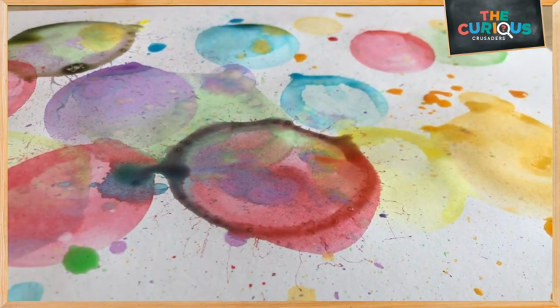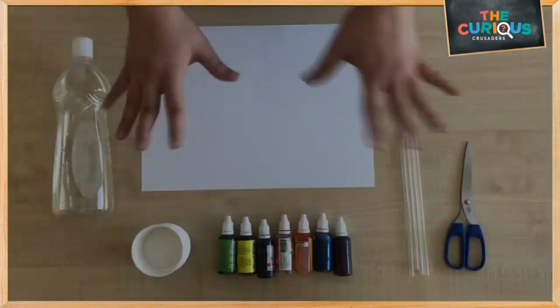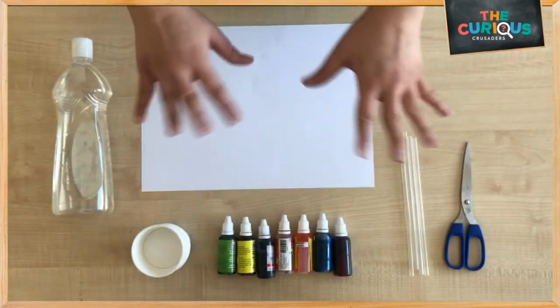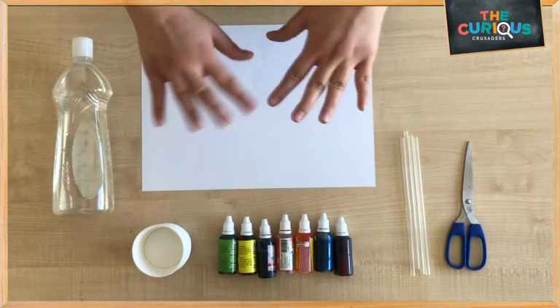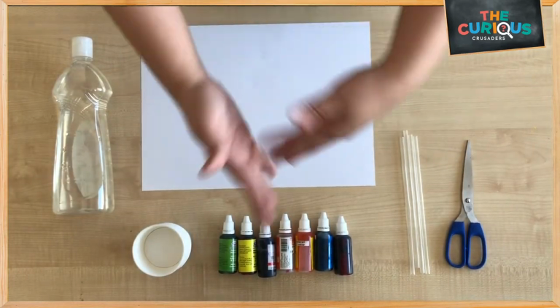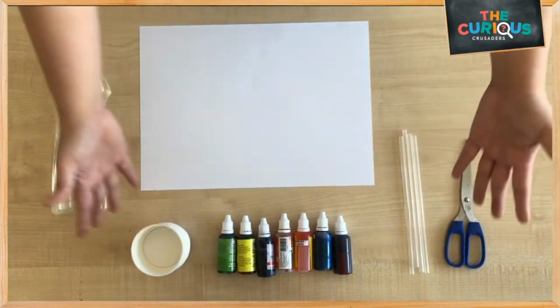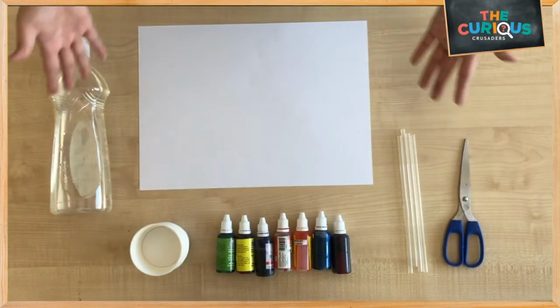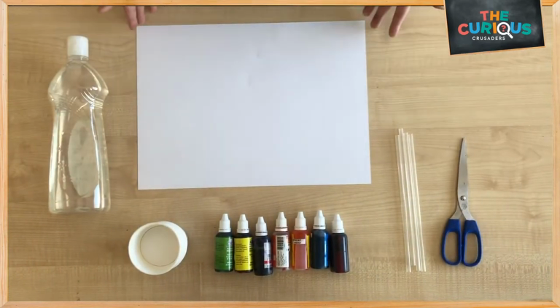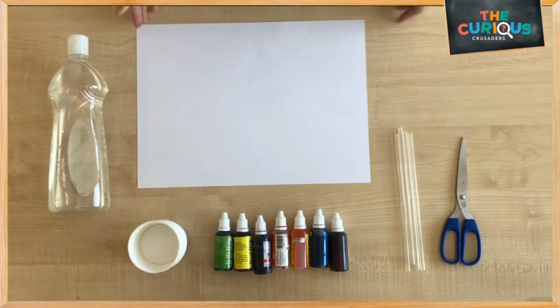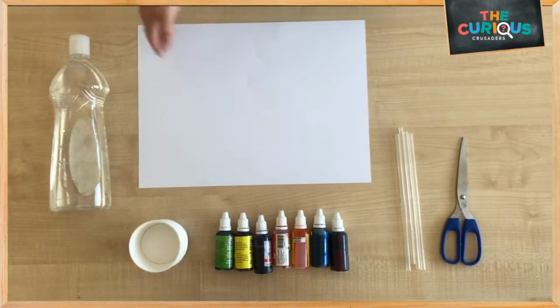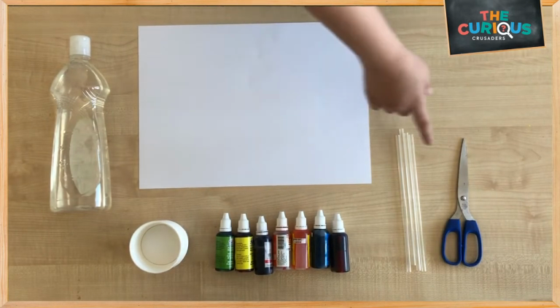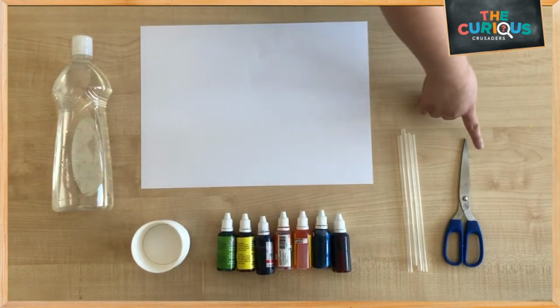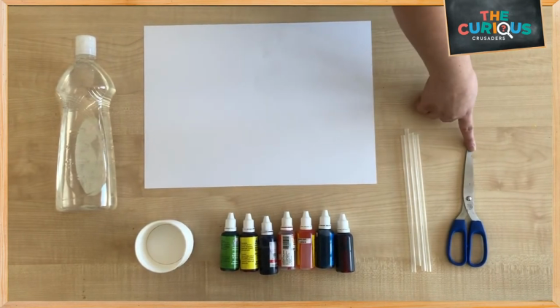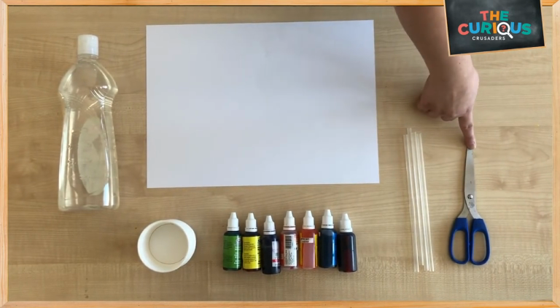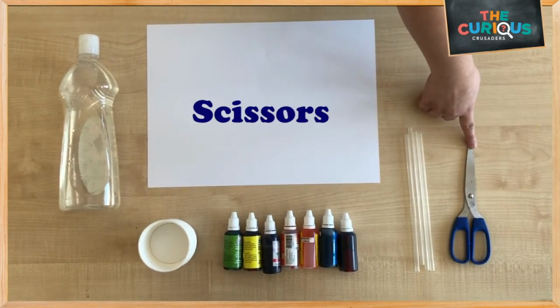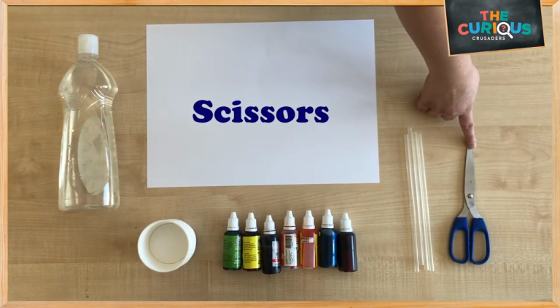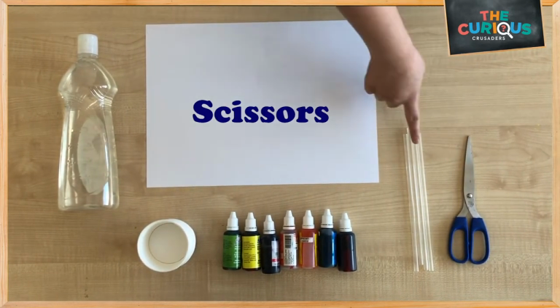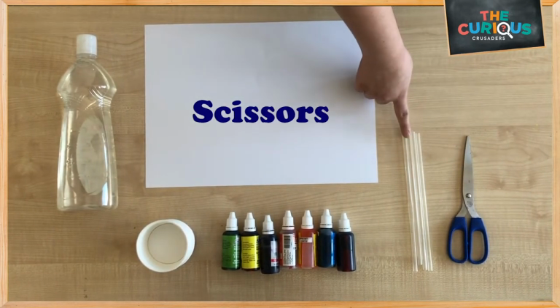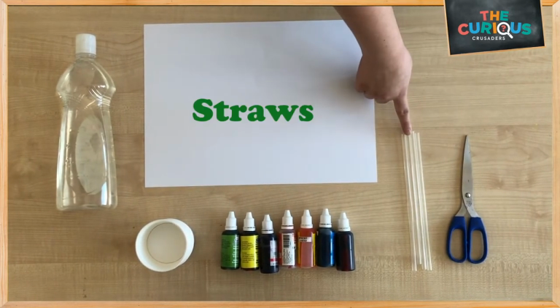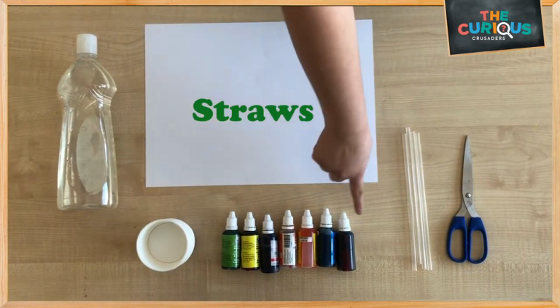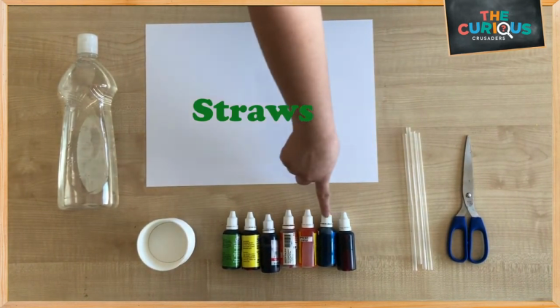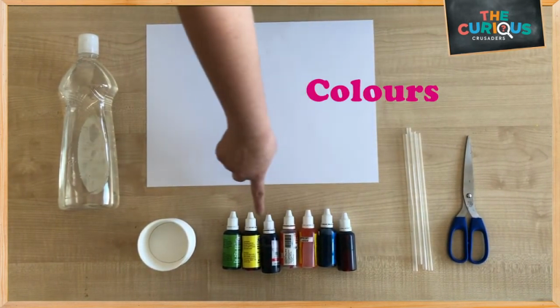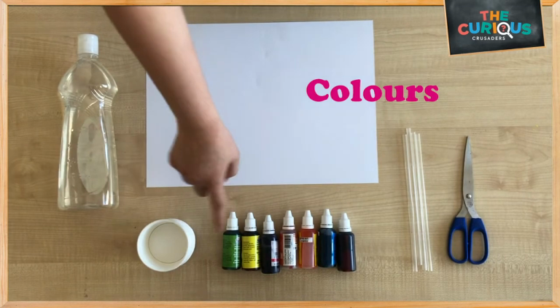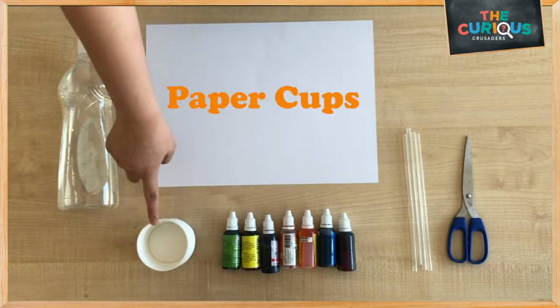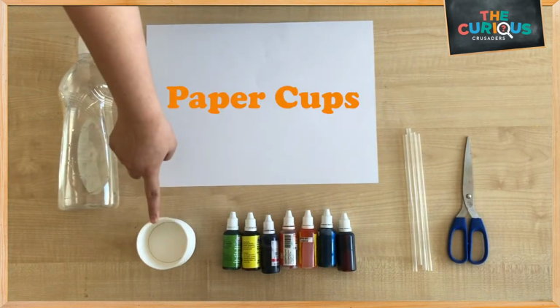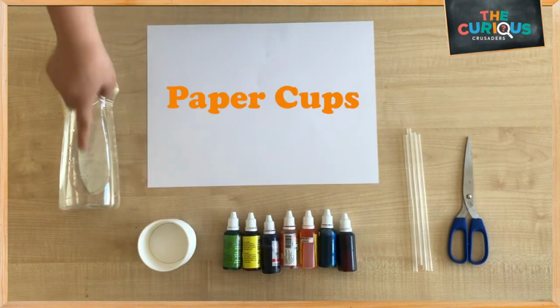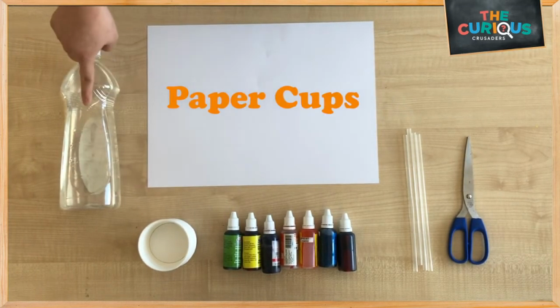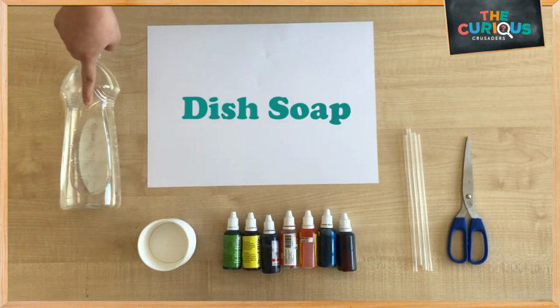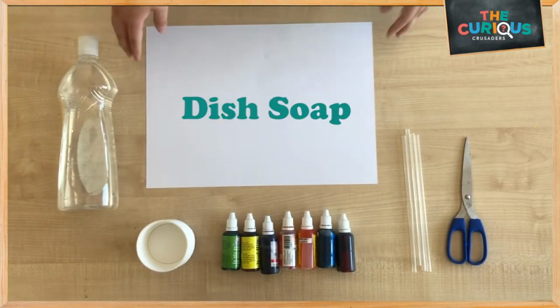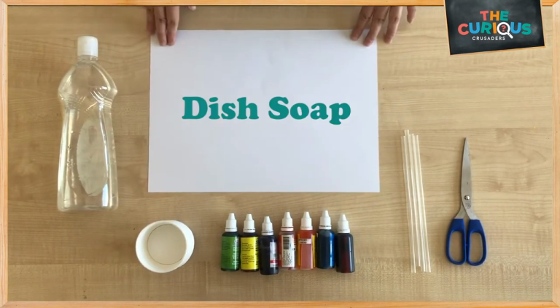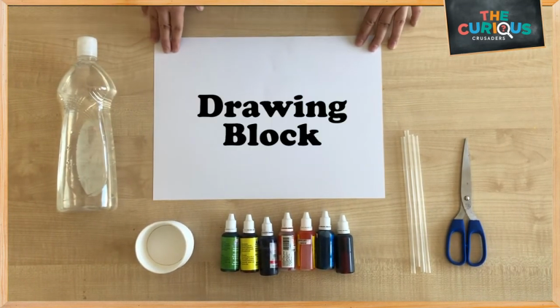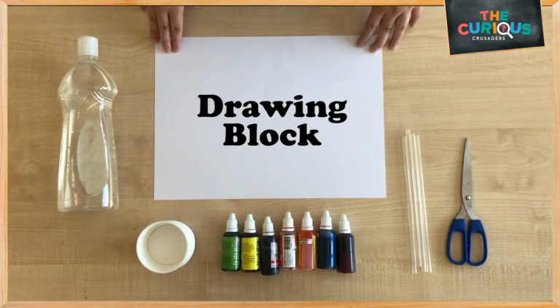Hi everyone! Today we are going to explore bubble painting. We will need a pair of scissors, straws, some colours, some paper cups, dish soap and a drawing cup.